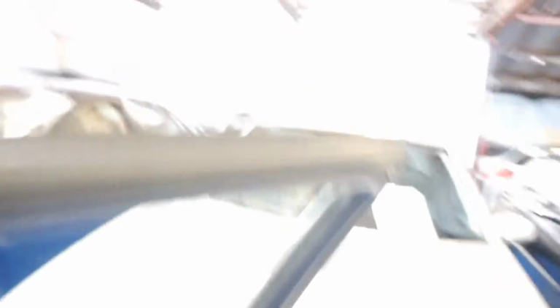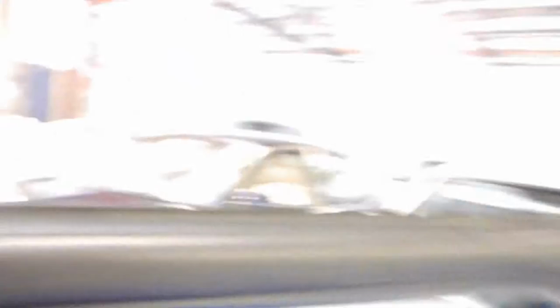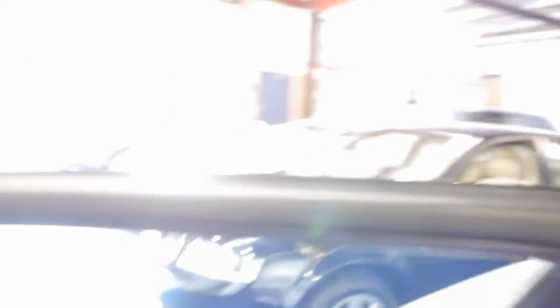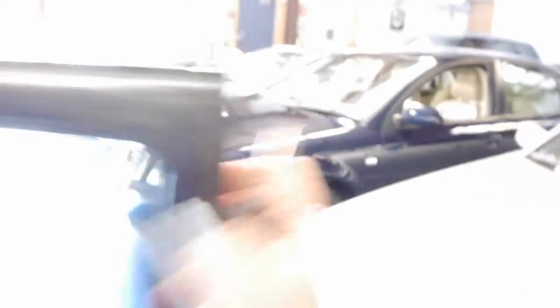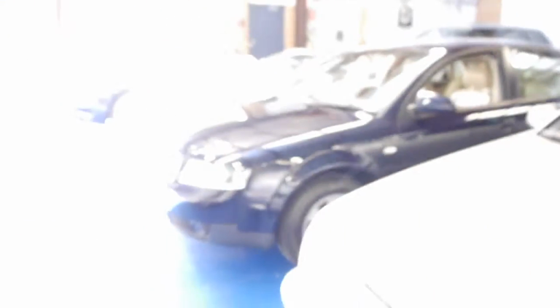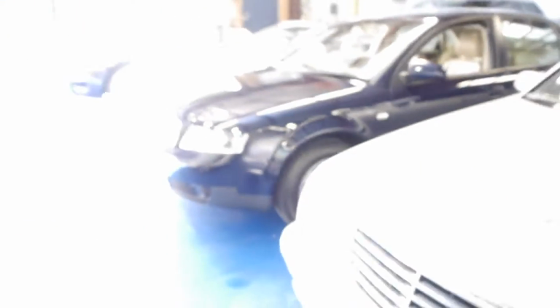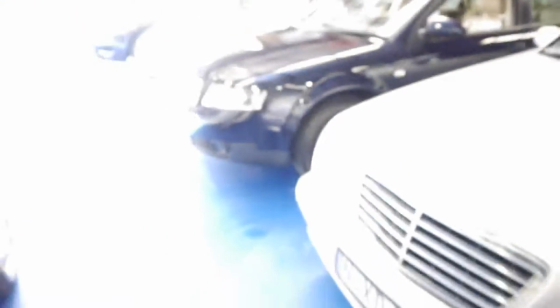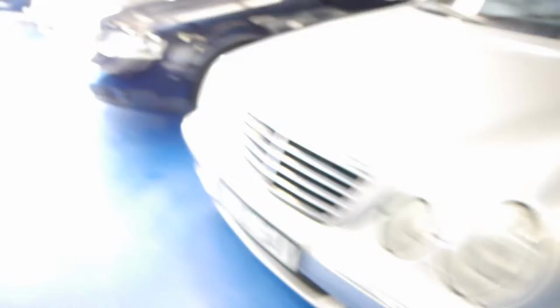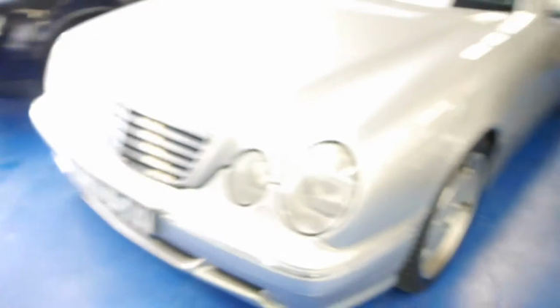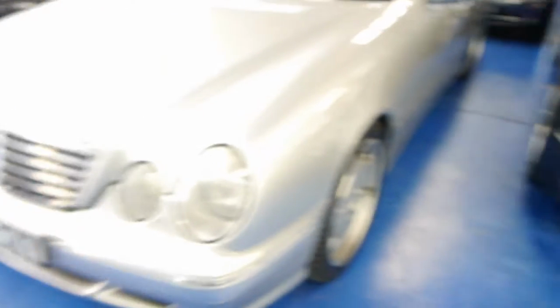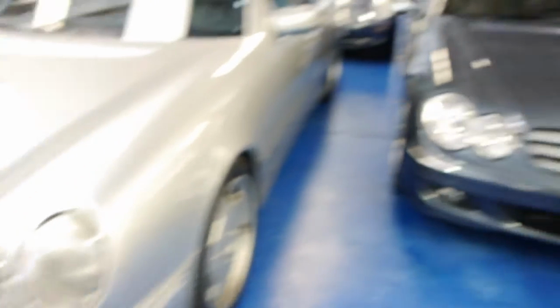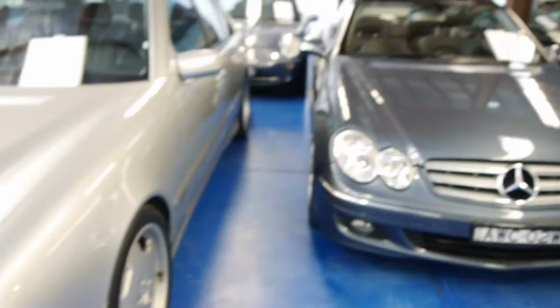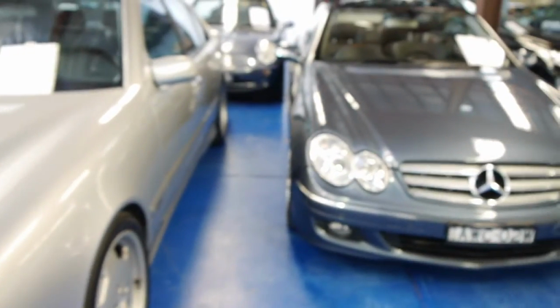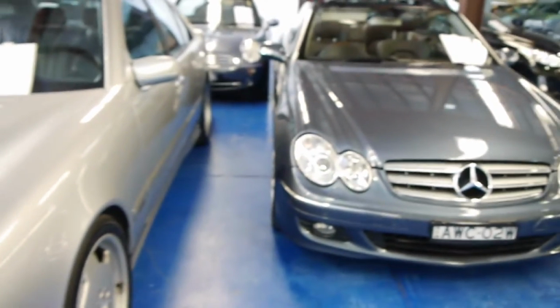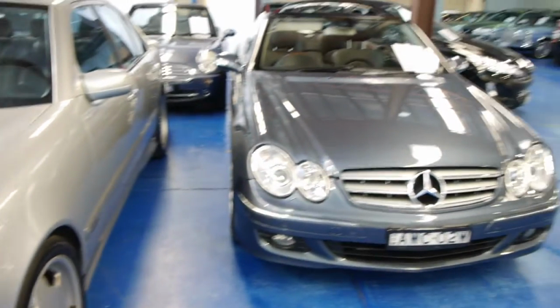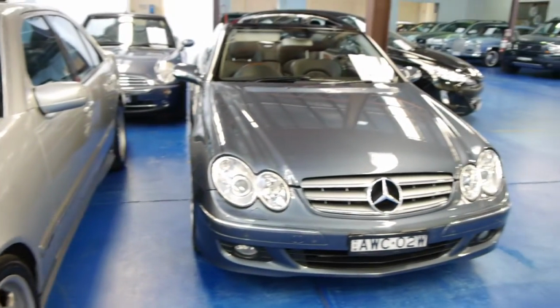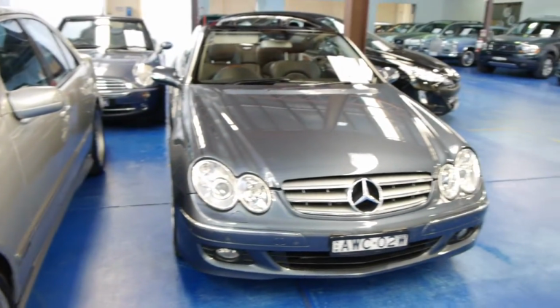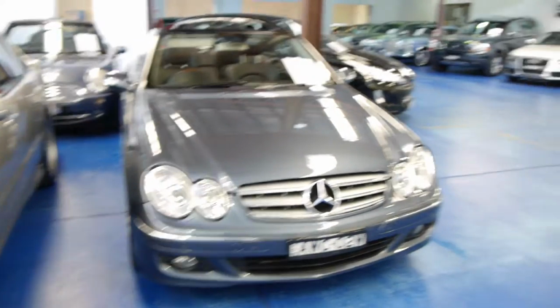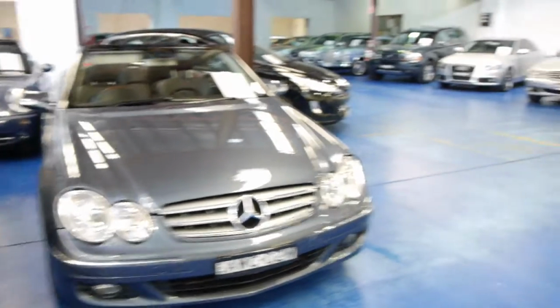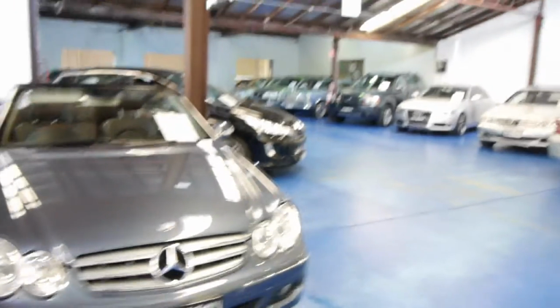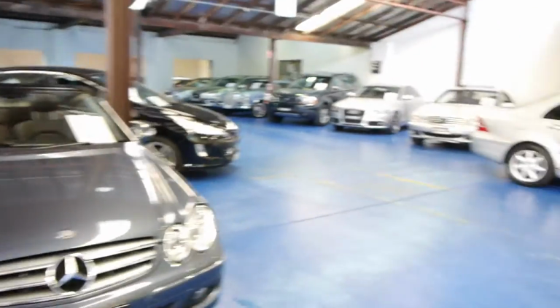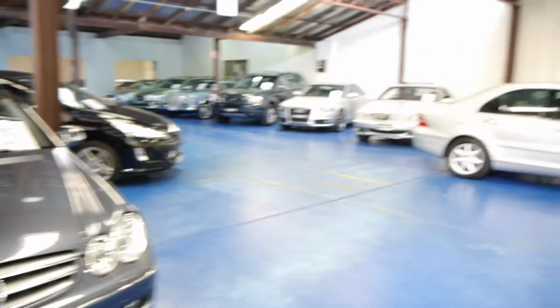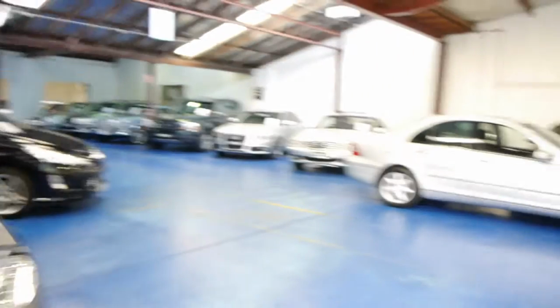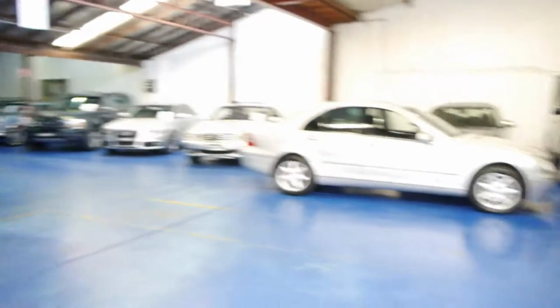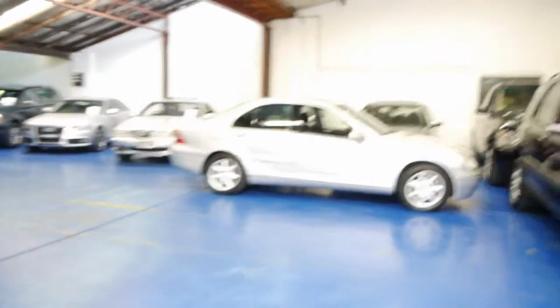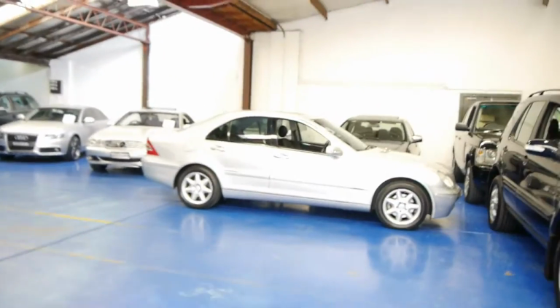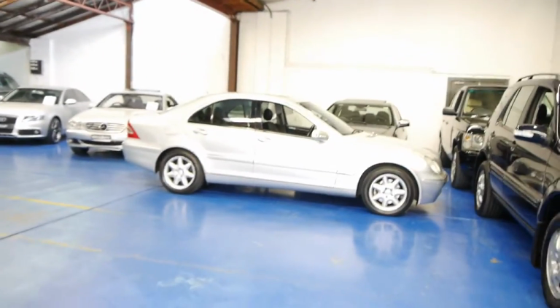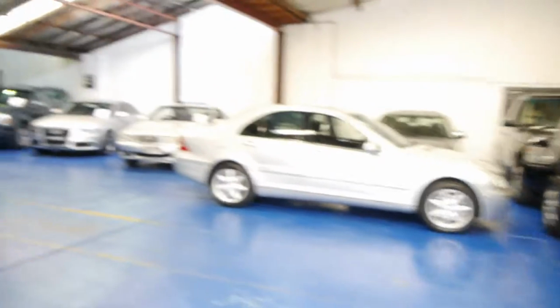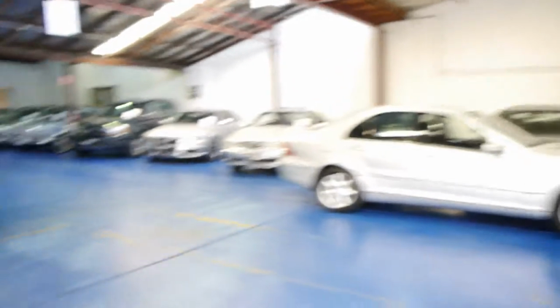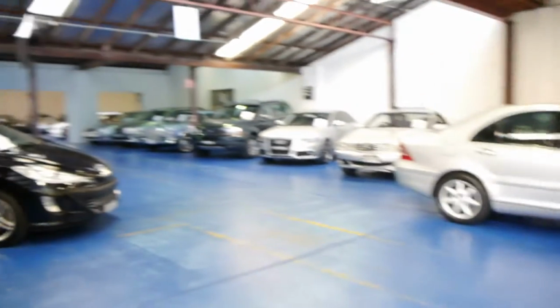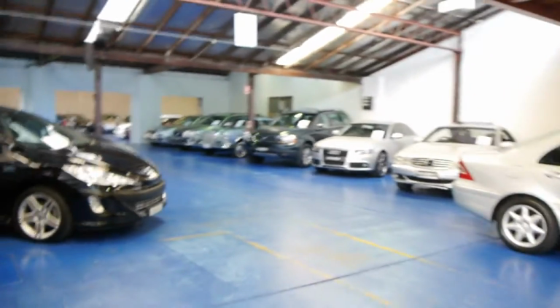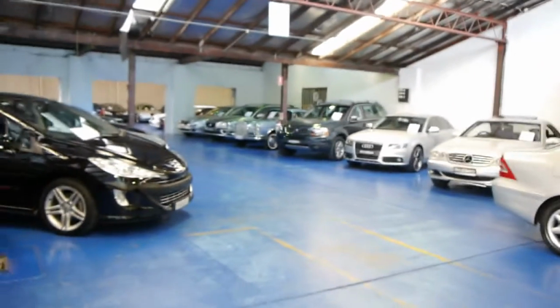So we are called the Old Timer Centre. We're in Marrickville, New South Wales. We've got about 65 cars. We feel like Mercedes-Benz of Marrickville - most of them are Mercs.